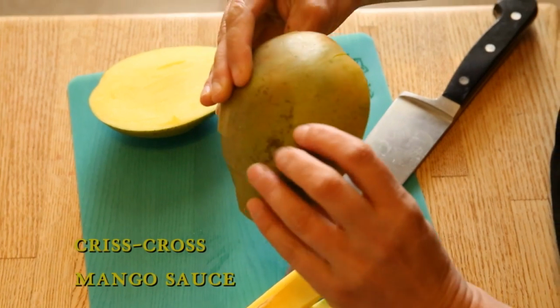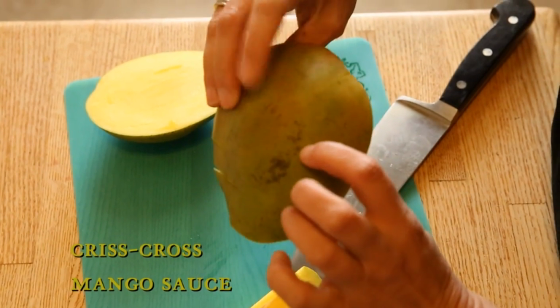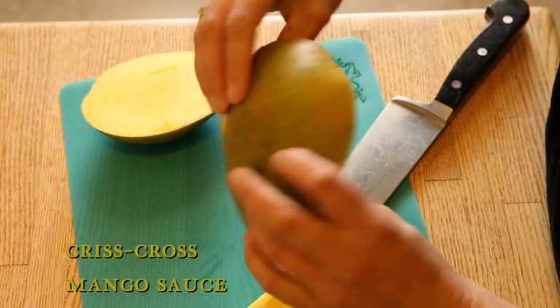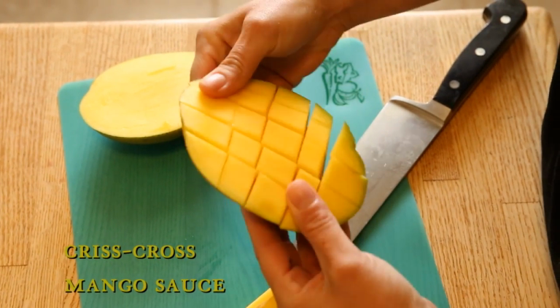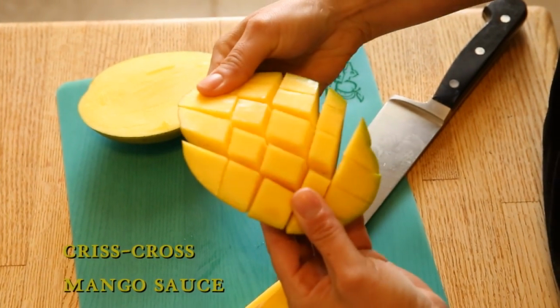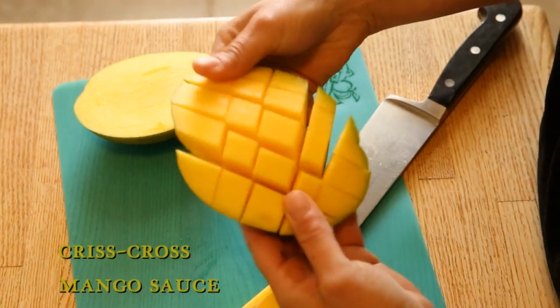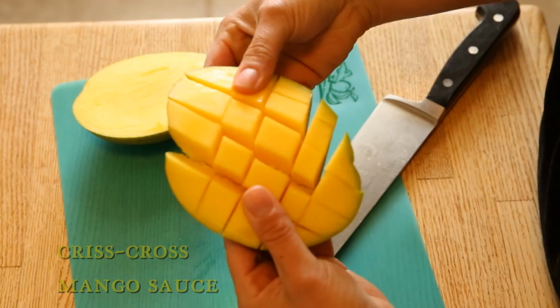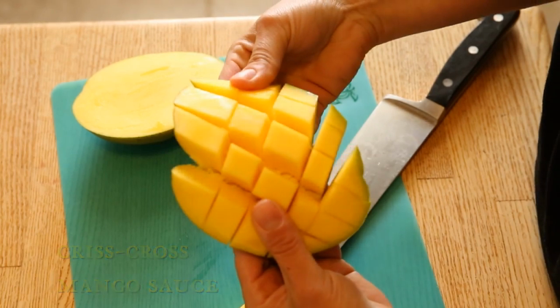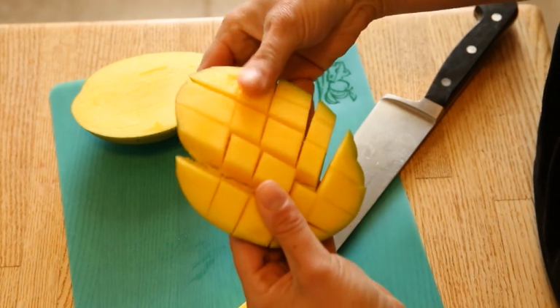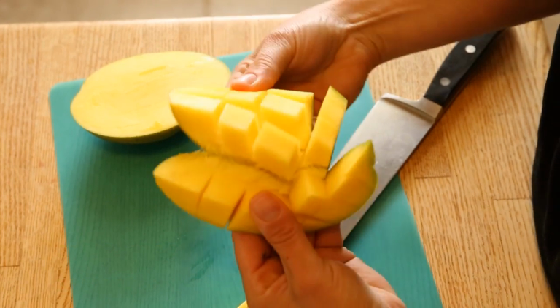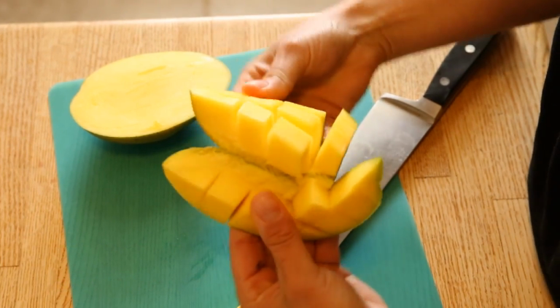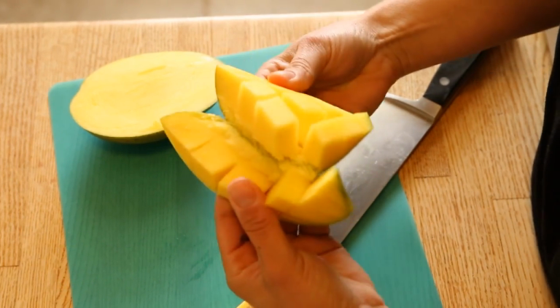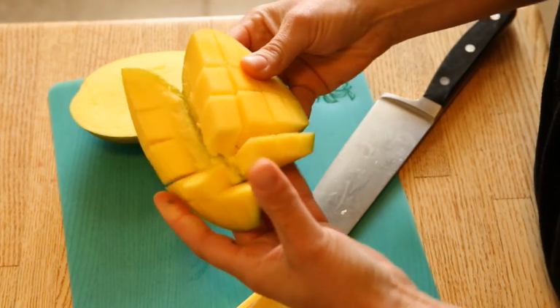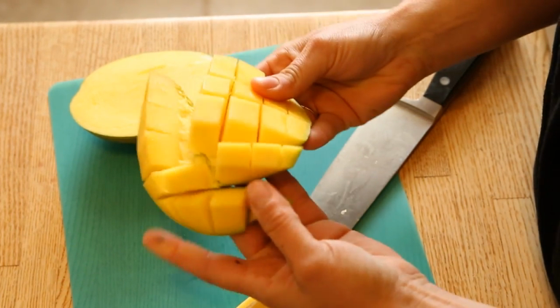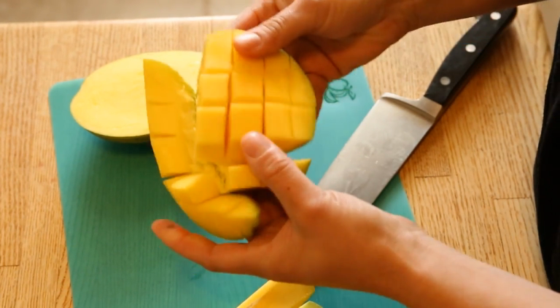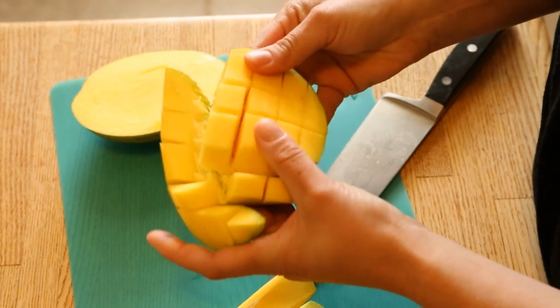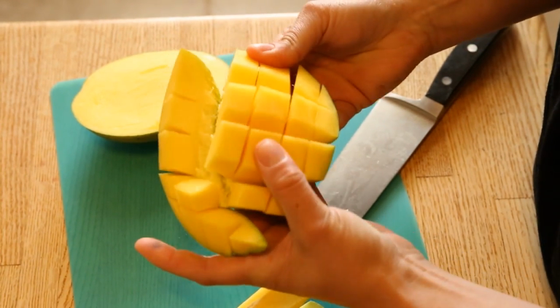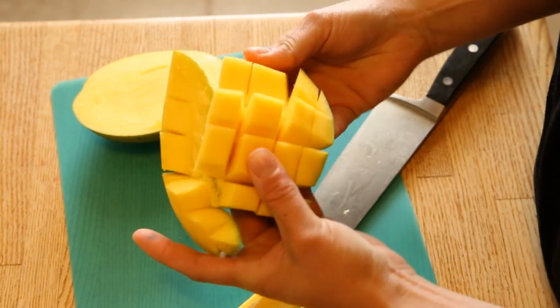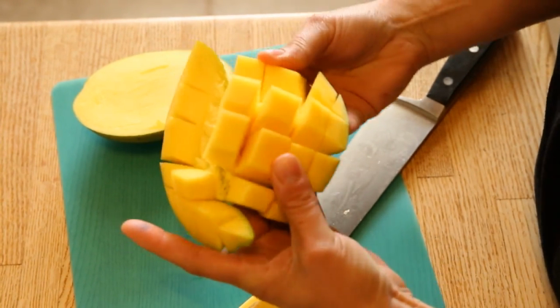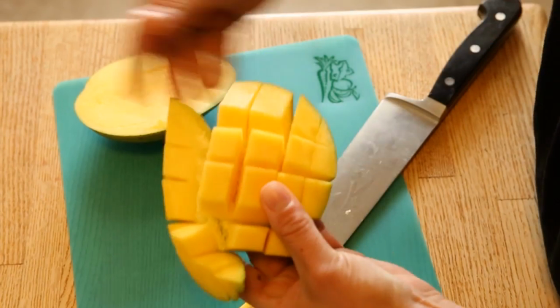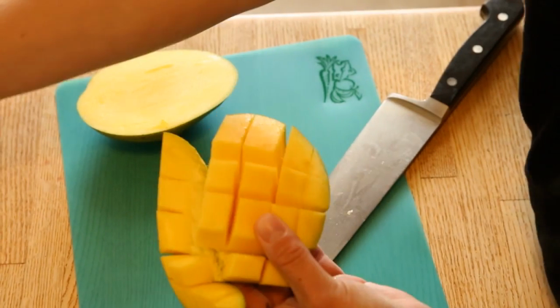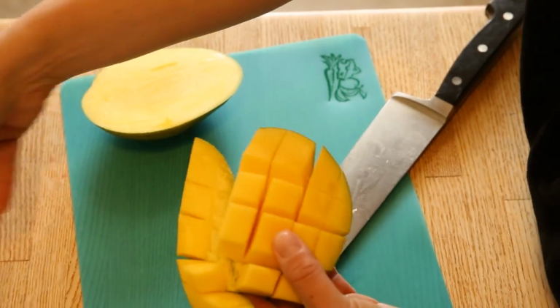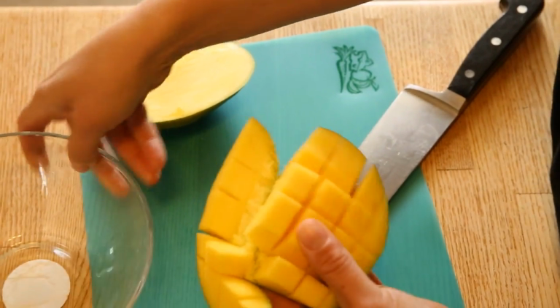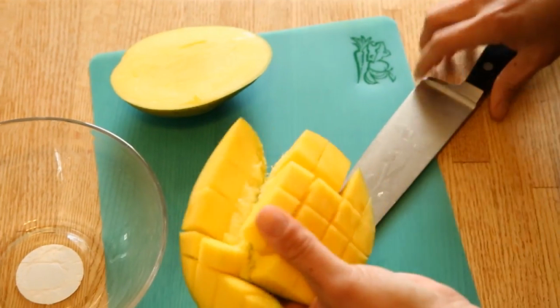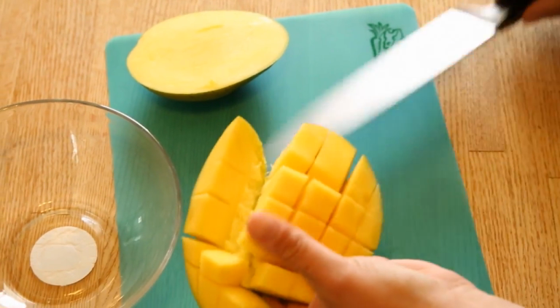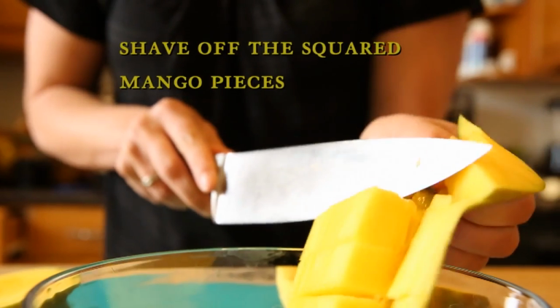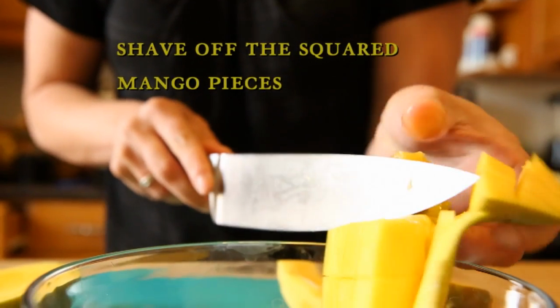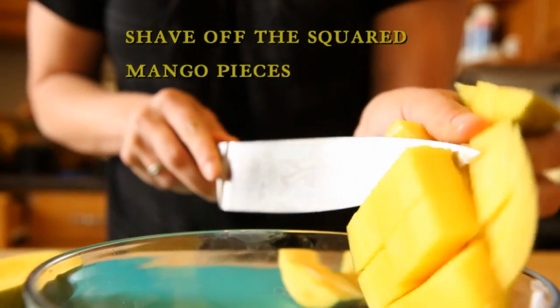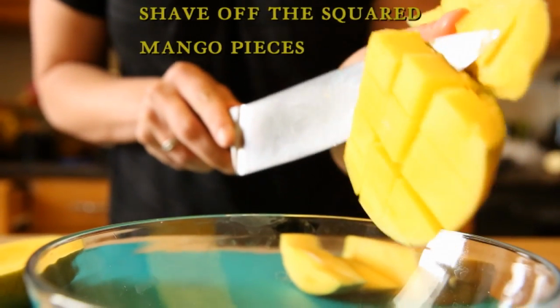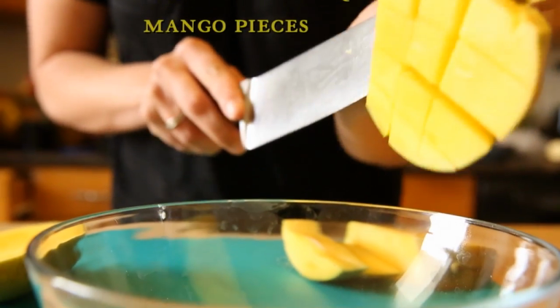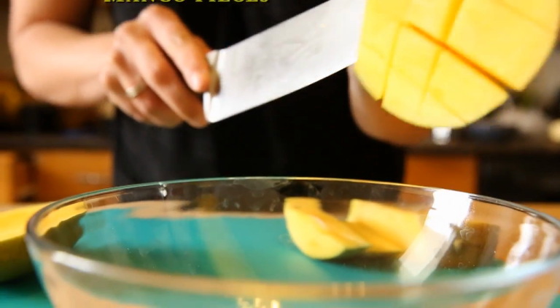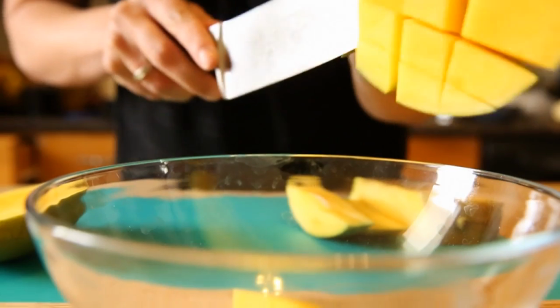You can see I have it cut through but not through the skin, and then I slowly bend it back — and all that fruit is revealed. Then I get my bowl and just shave off these pieces of mango into the bowl.